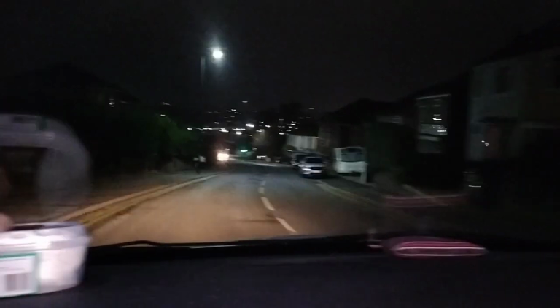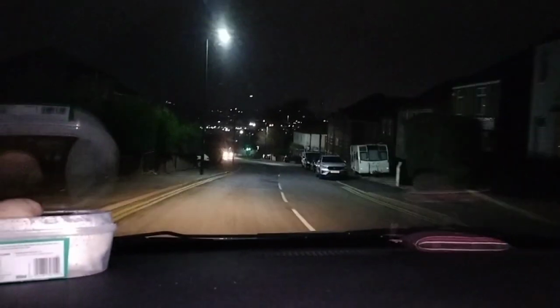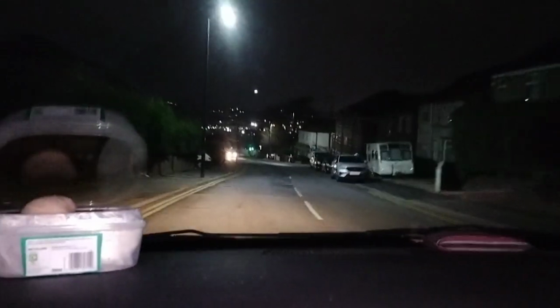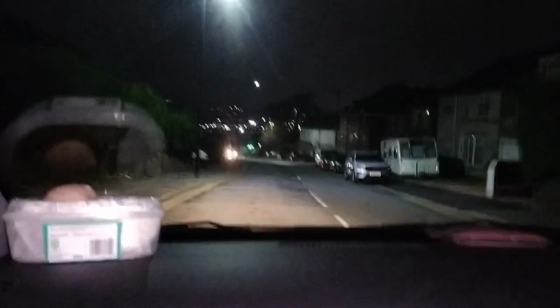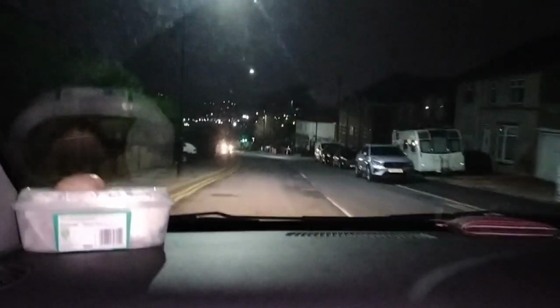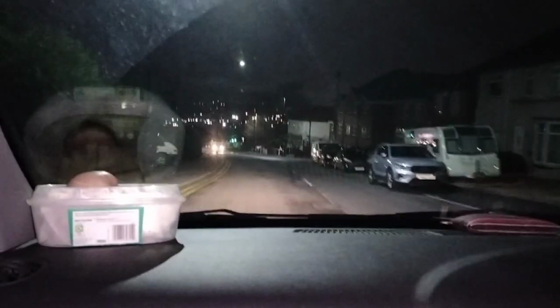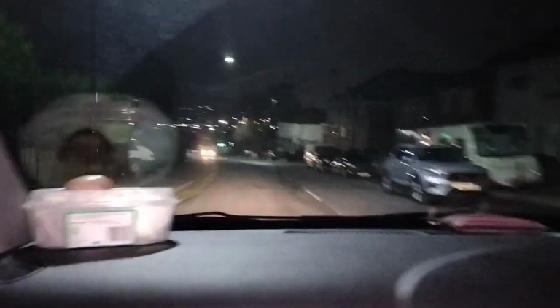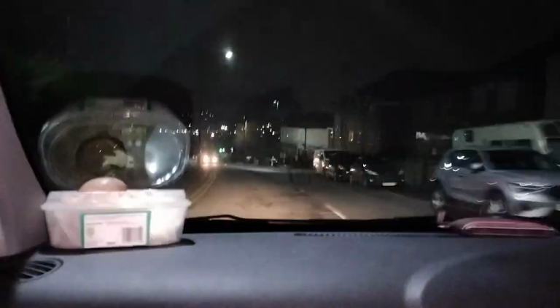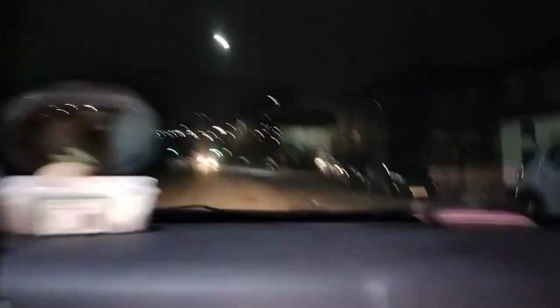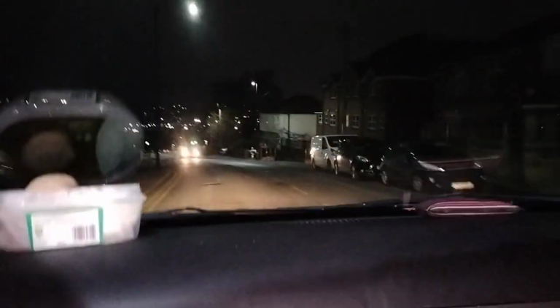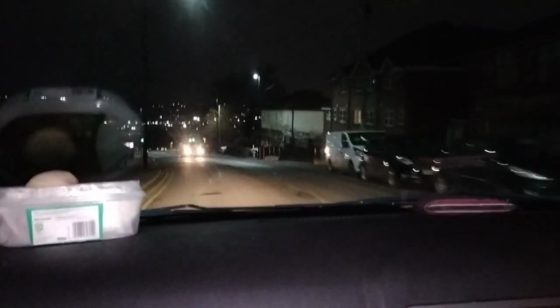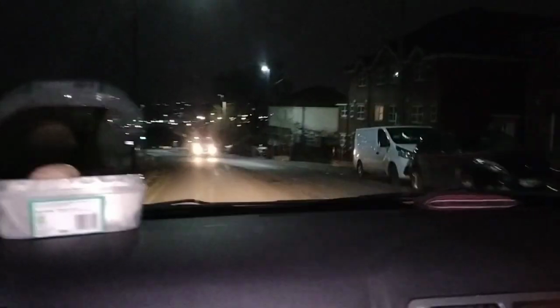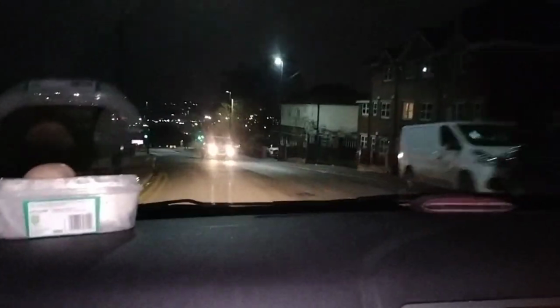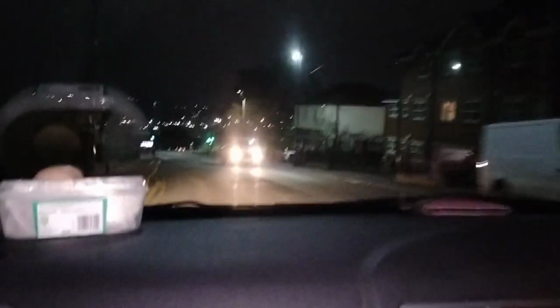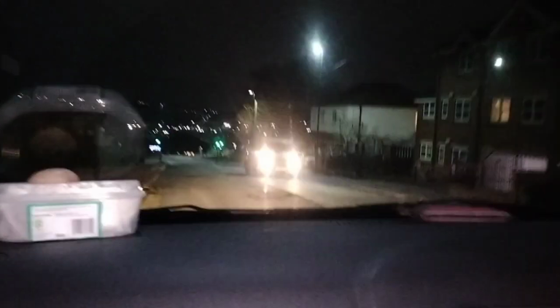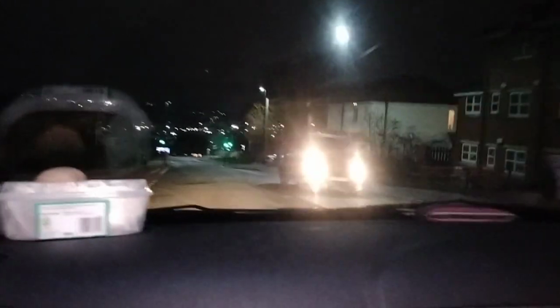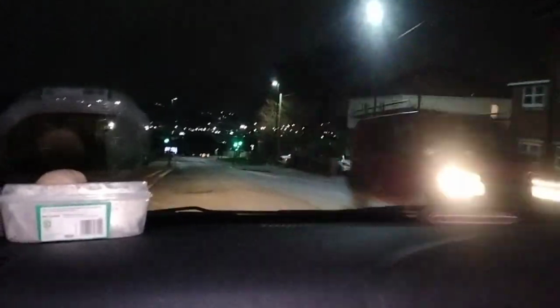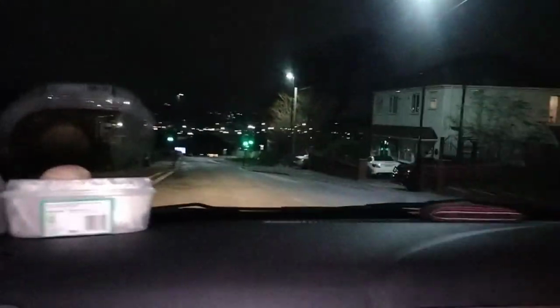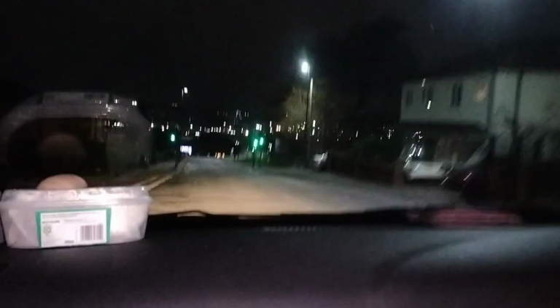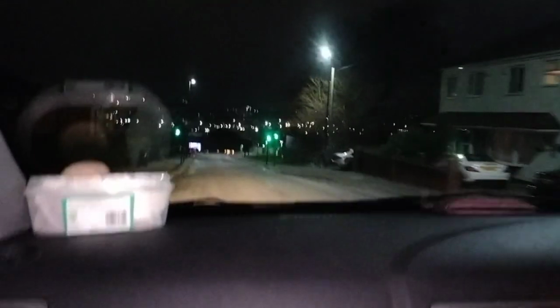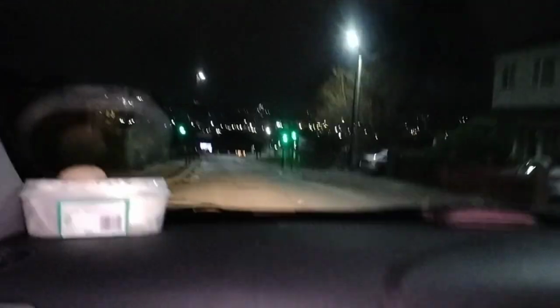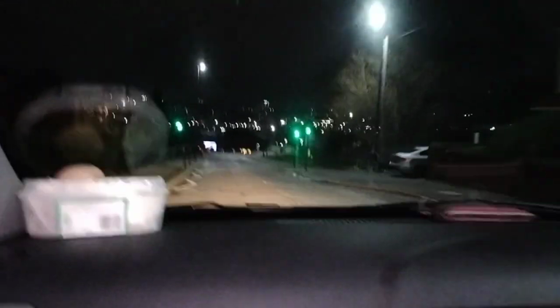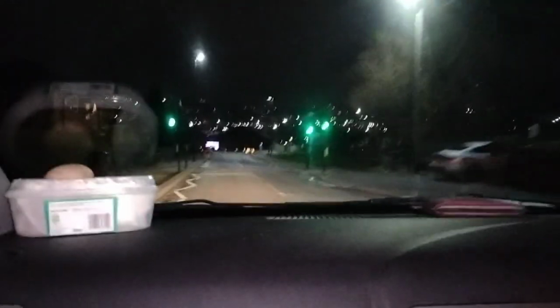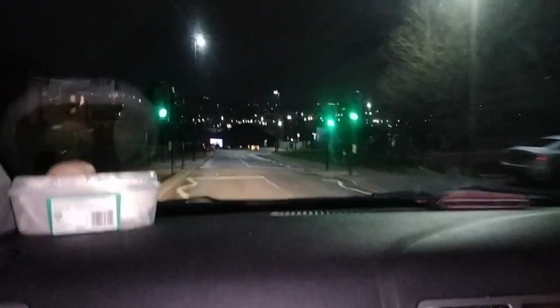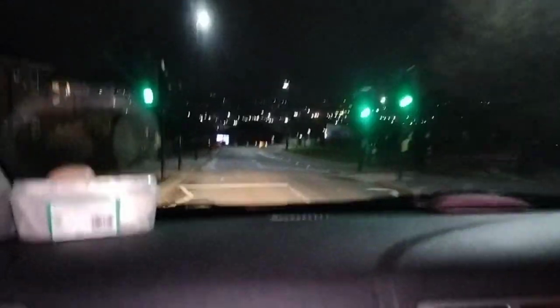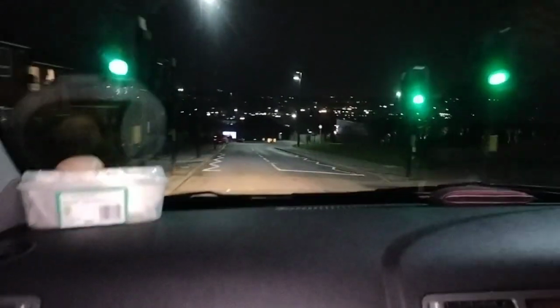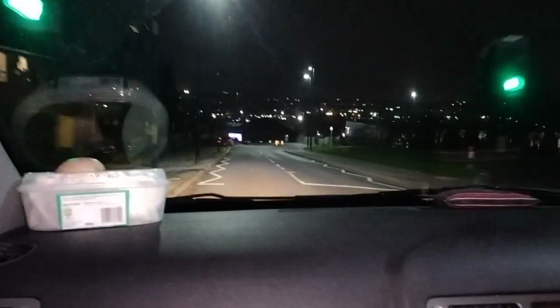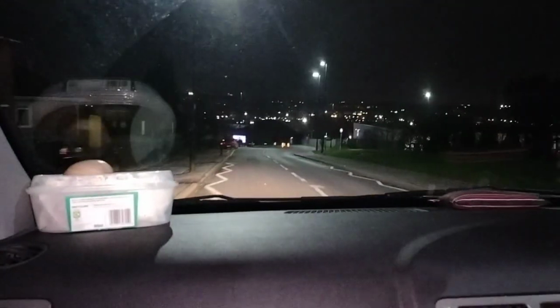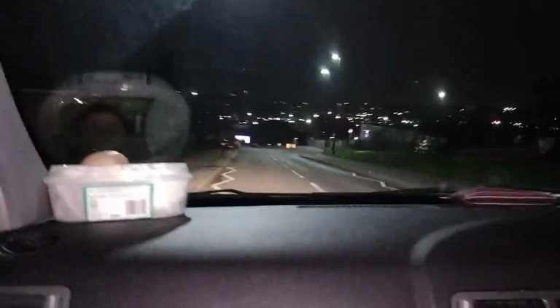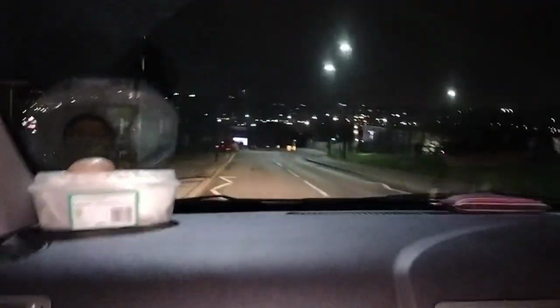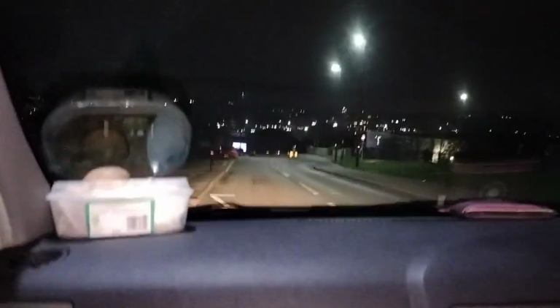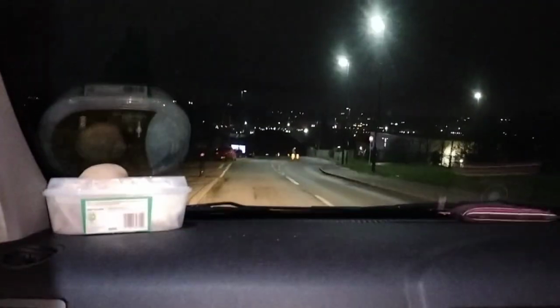Right the way around from the east over at Meadowhall, right the way around to virtually Bramall Lane. On a clear day, you can see right across onto the moors at the Dermot edge.